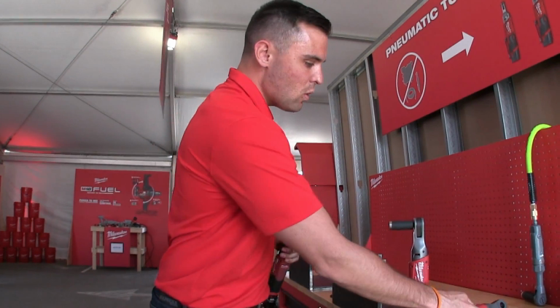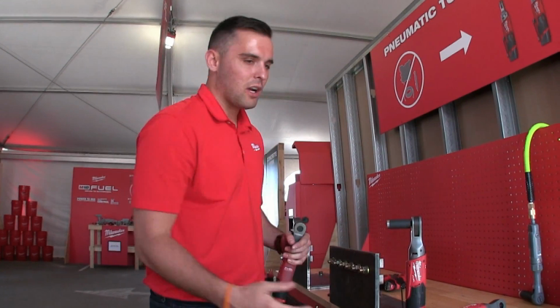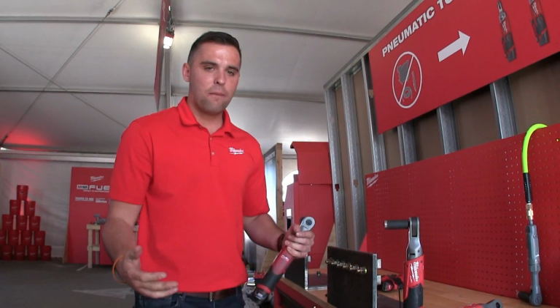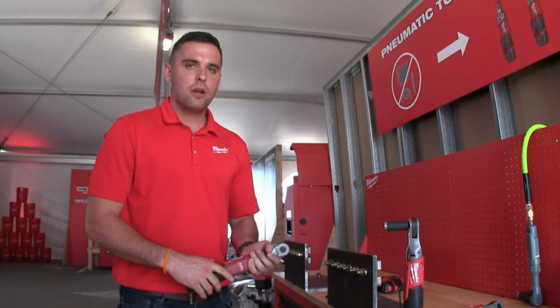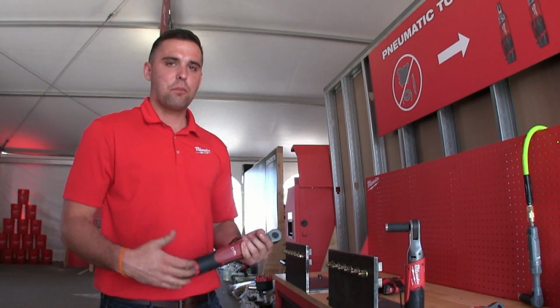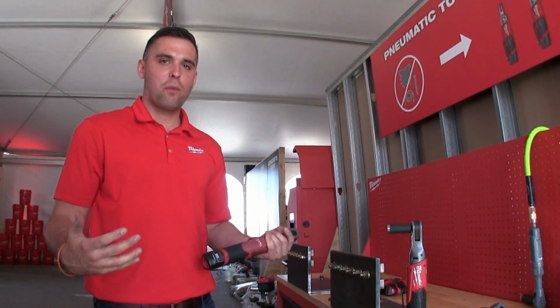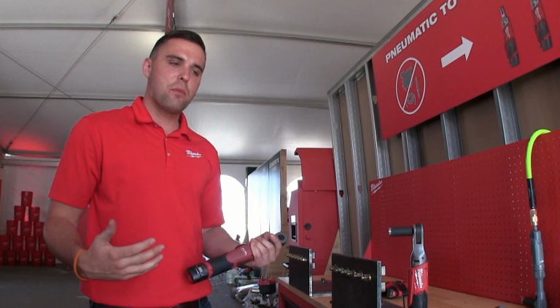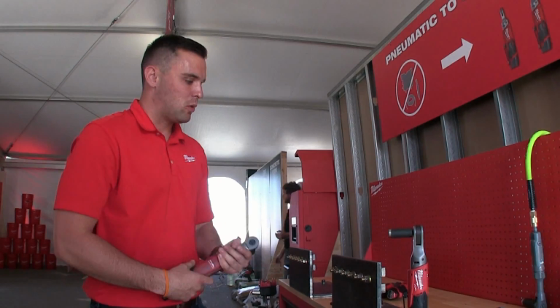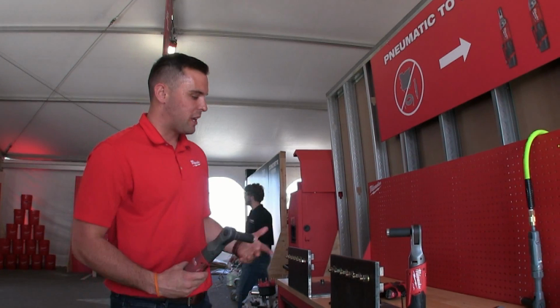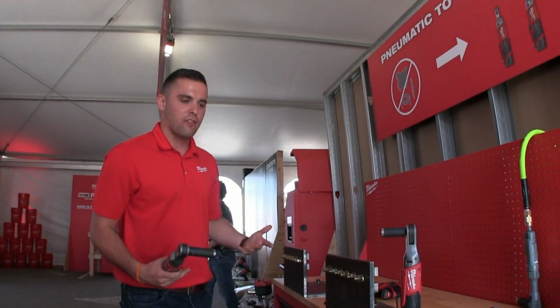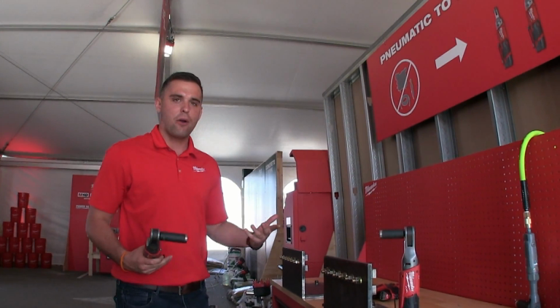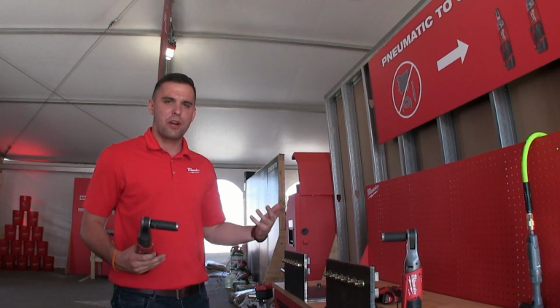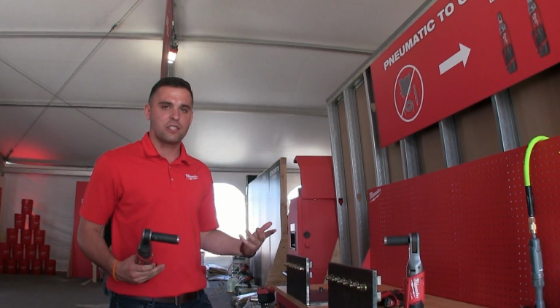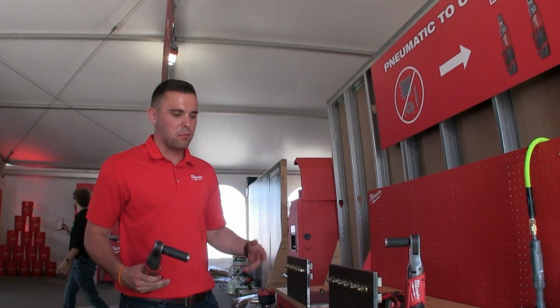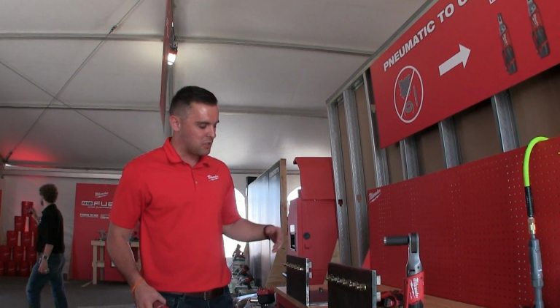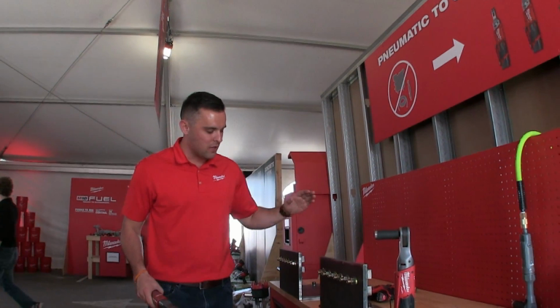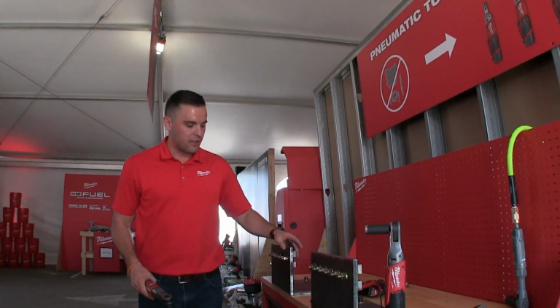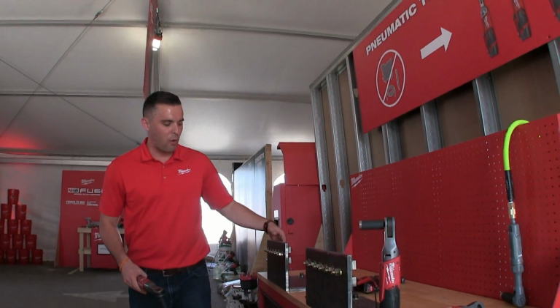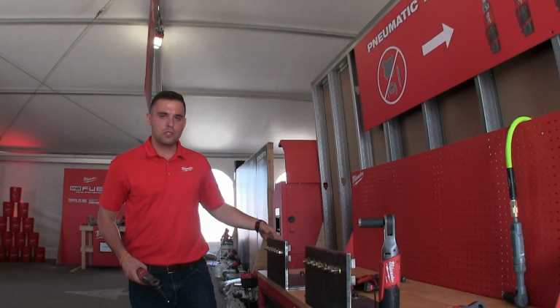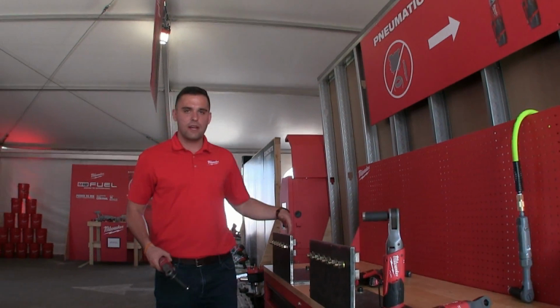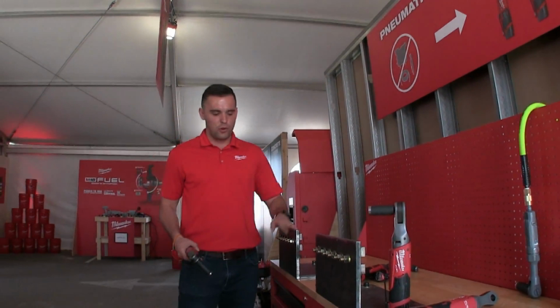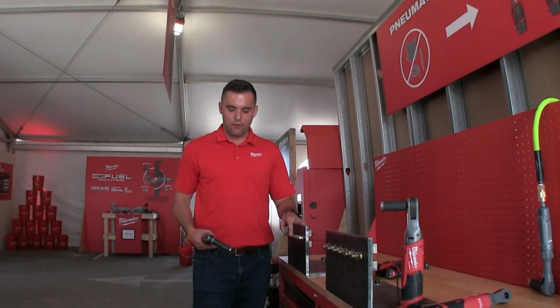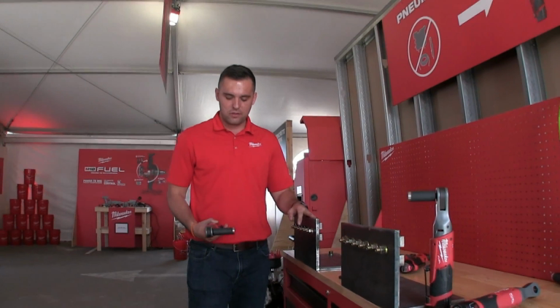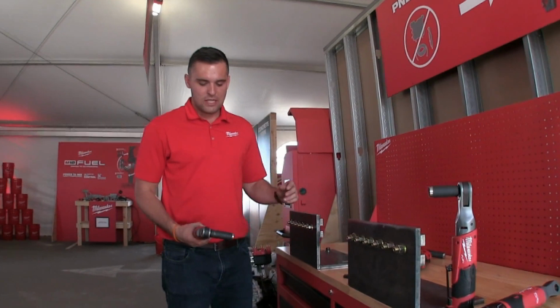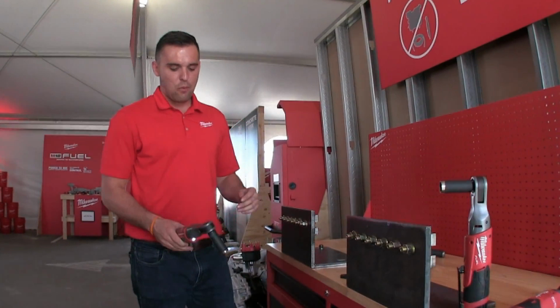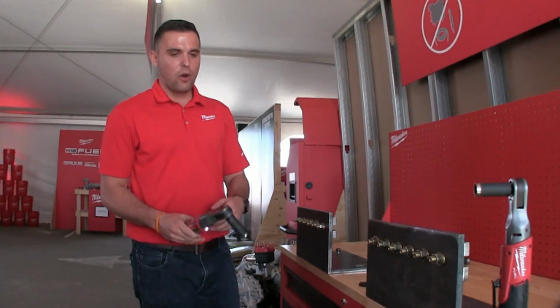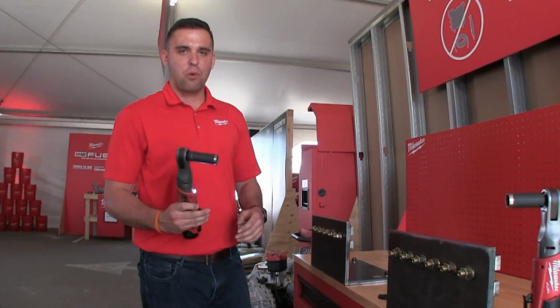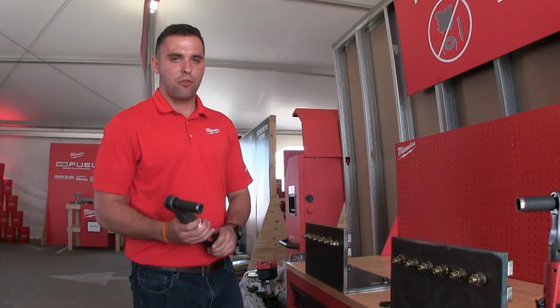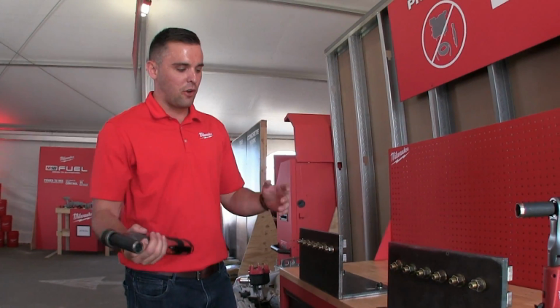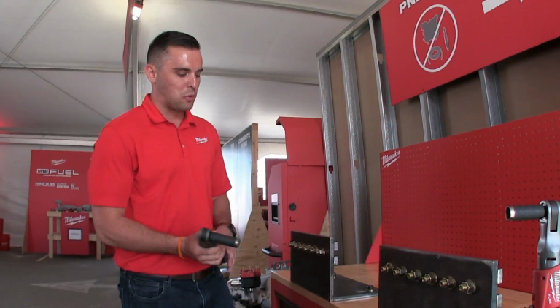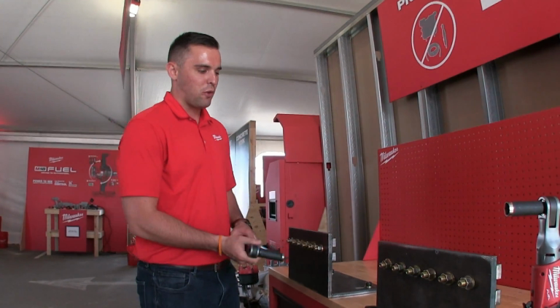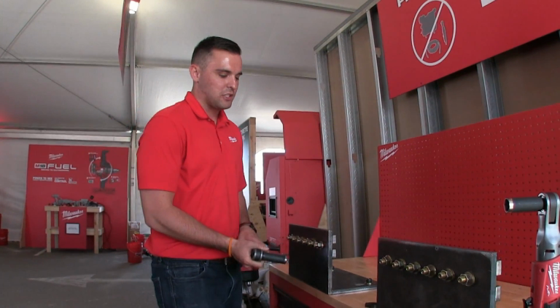When we talk about performance of a pneumatic tool, we want to make sure you have enough power to break free of stubborn bolts. These have all been torqued down to 45 foot pounds. We're going to go ahead and just break it free with our new M12 Fuel Ratchet.